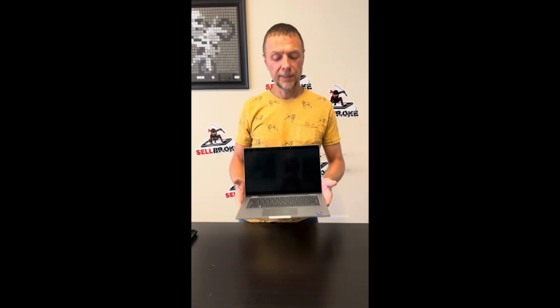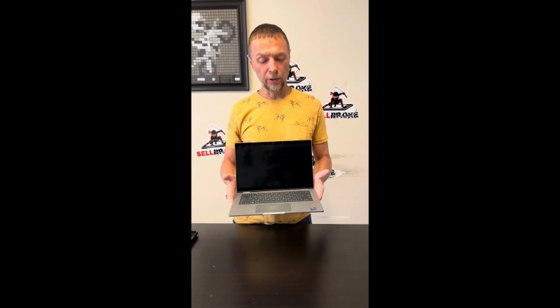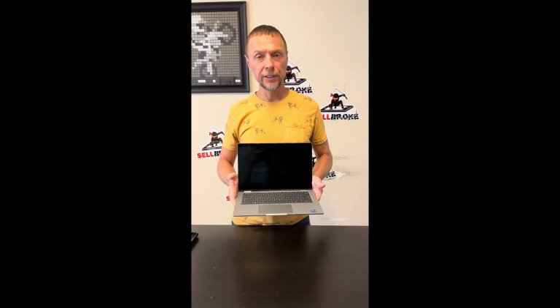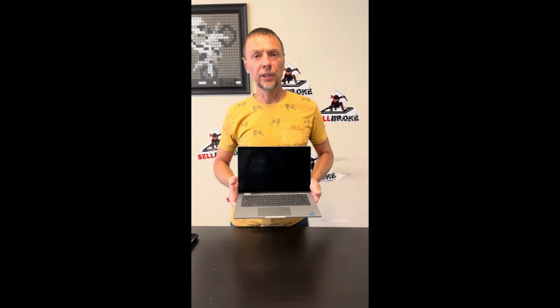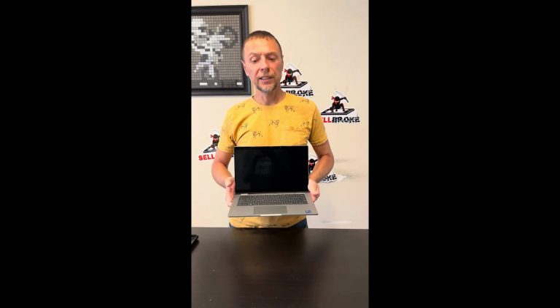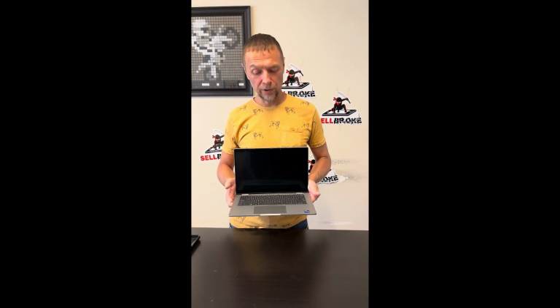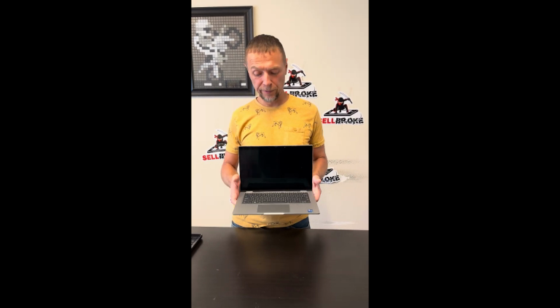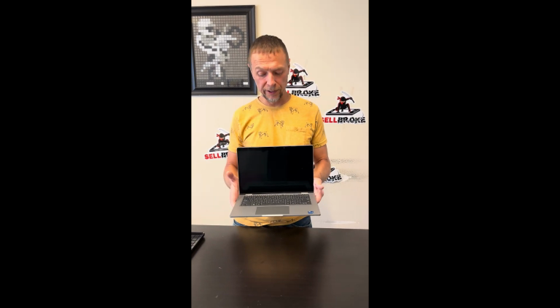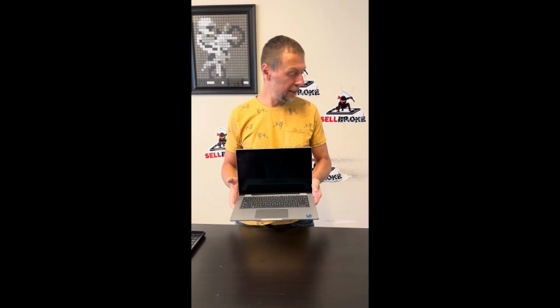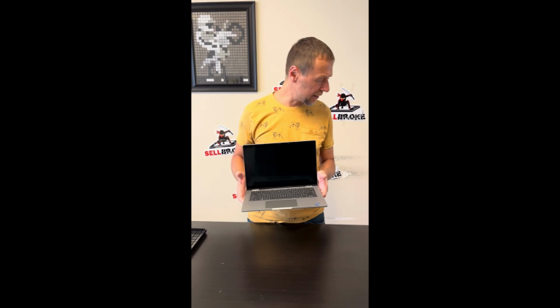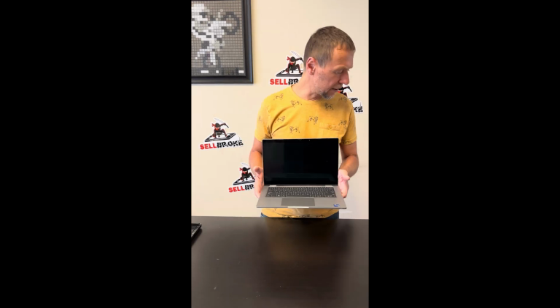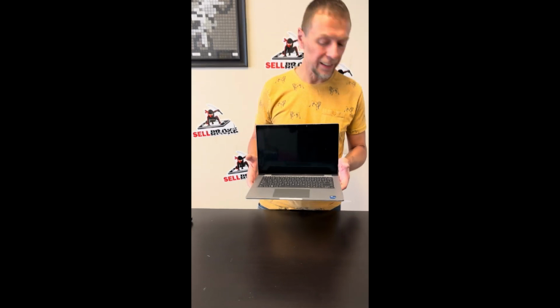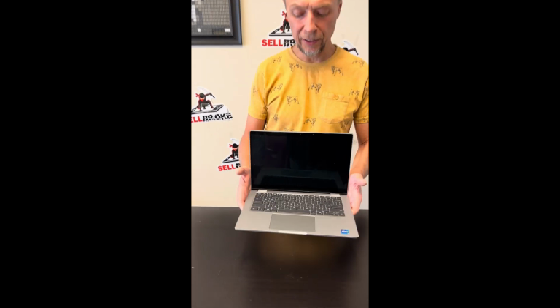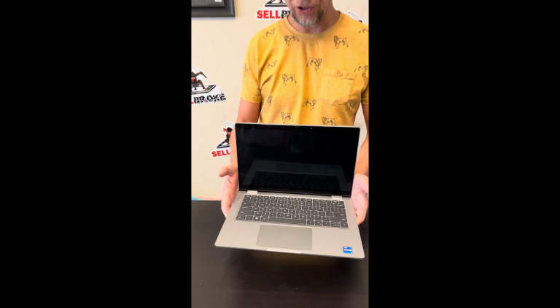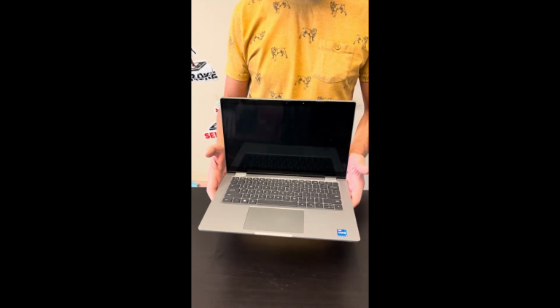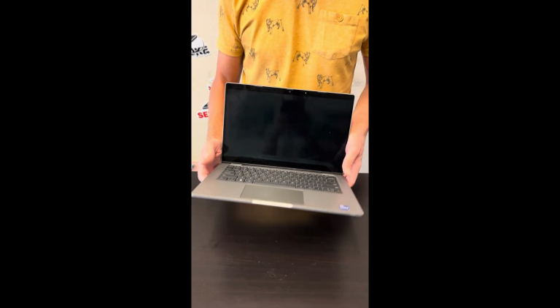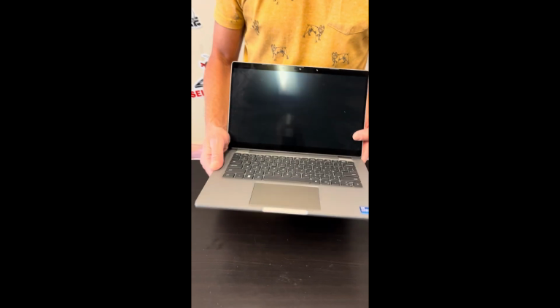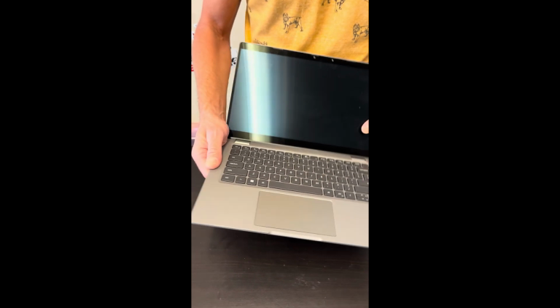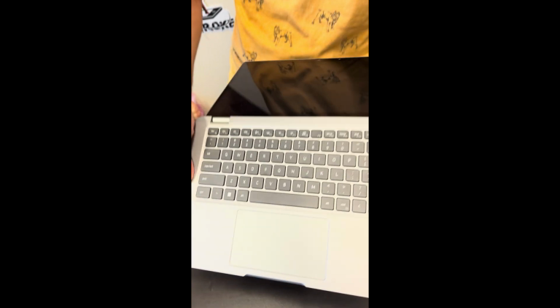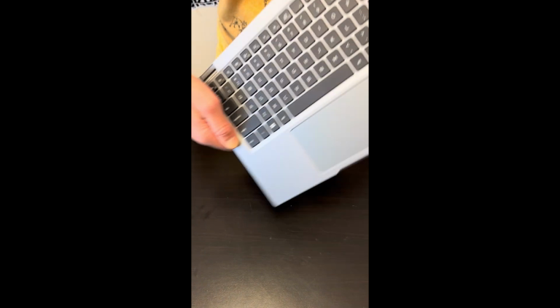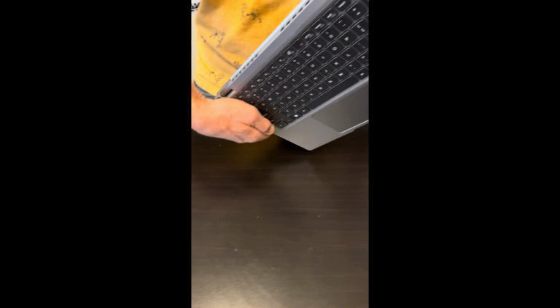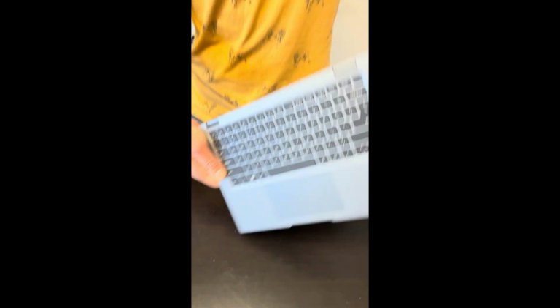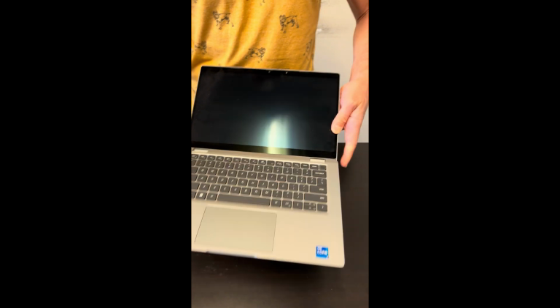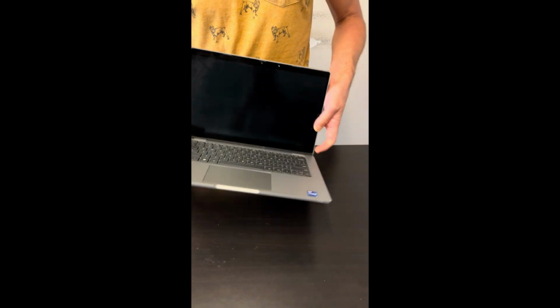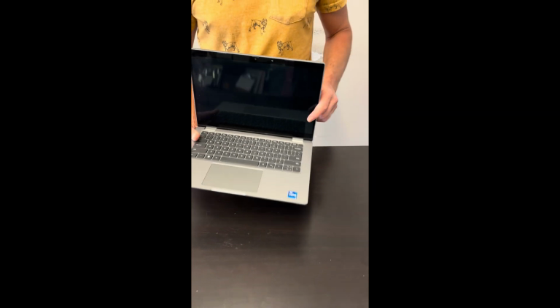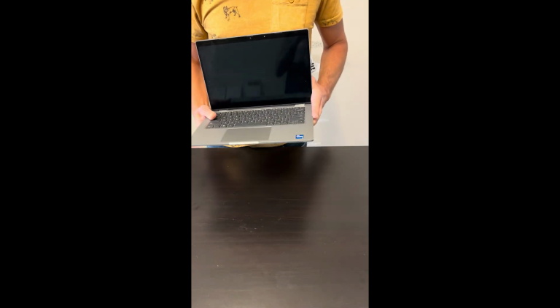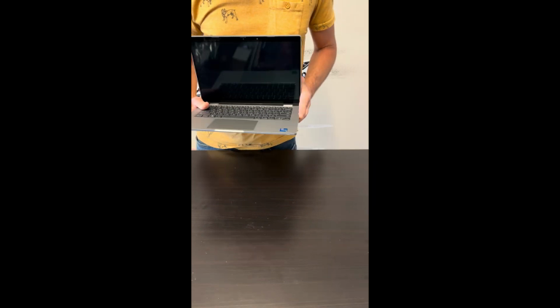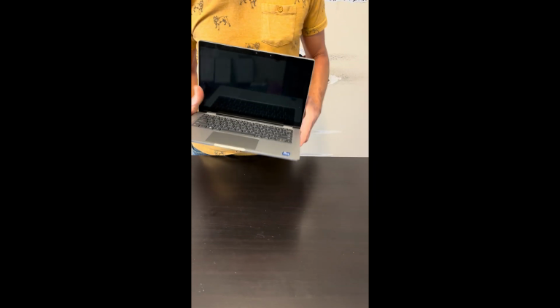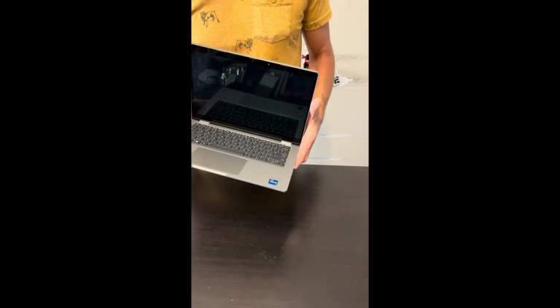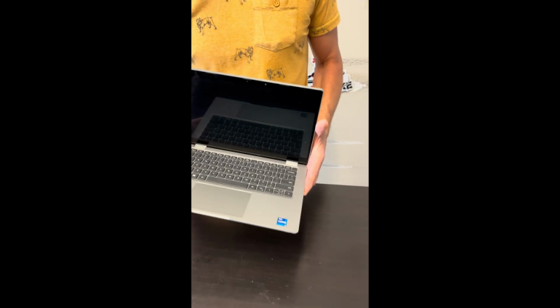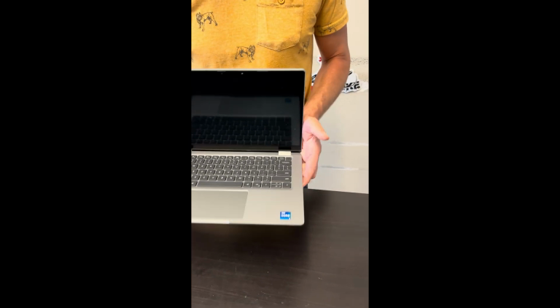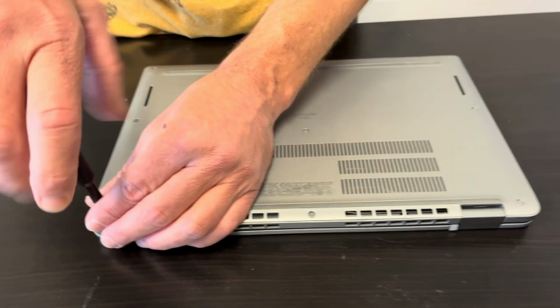Hello everybody, today we have the Dell Latitude 5530. It's an Intel Core i7 12th gen laptop with a touch screen. Let's take it apart and see what we can upgrade, fix, or replace.